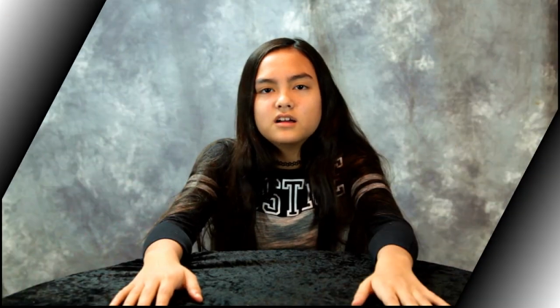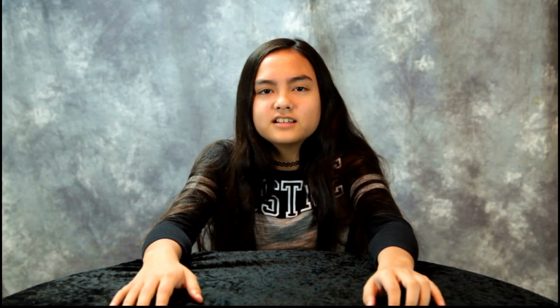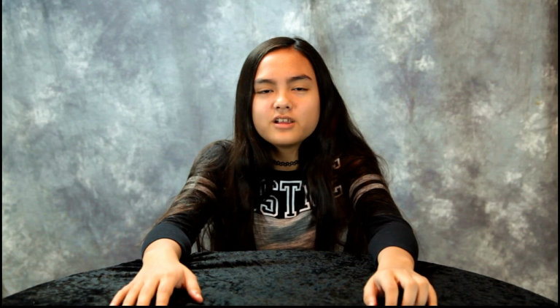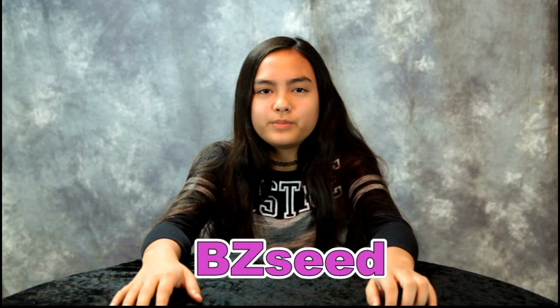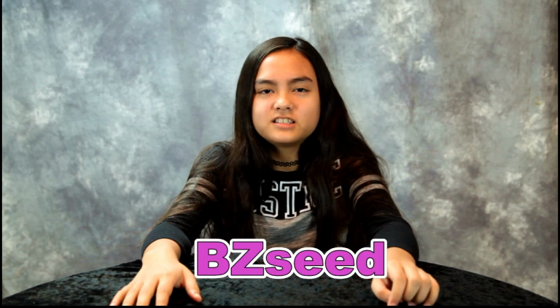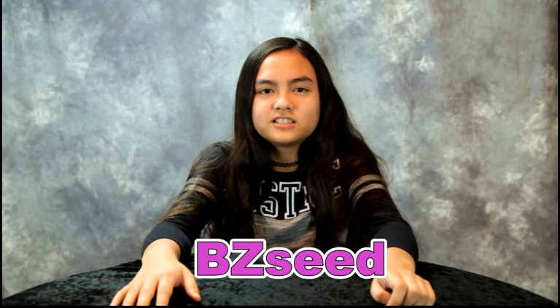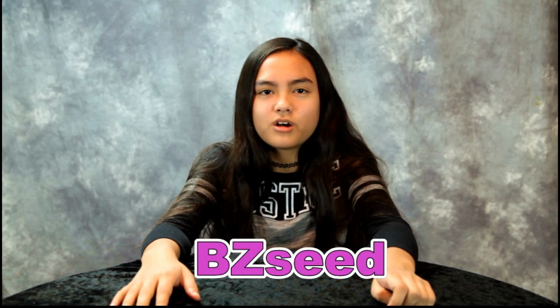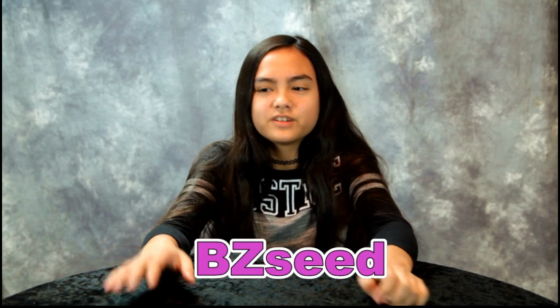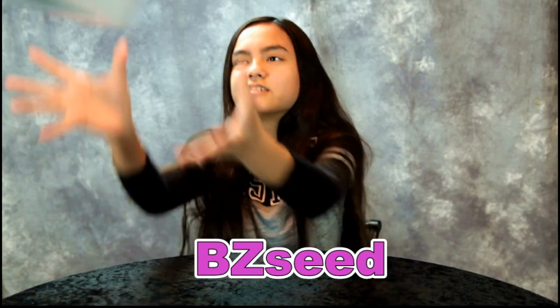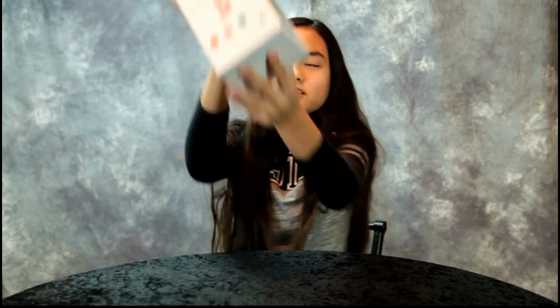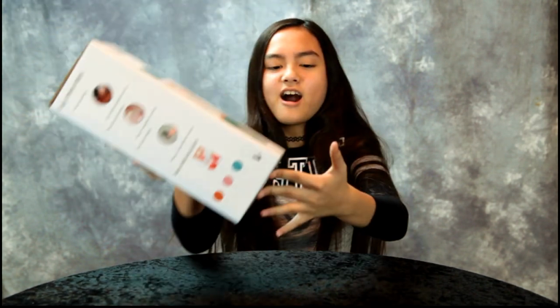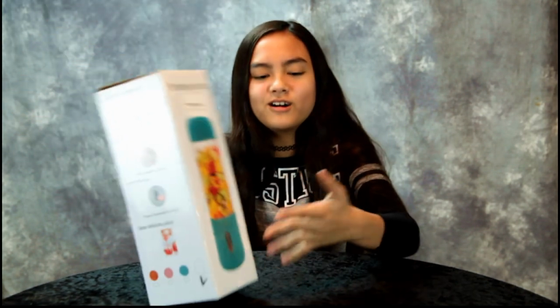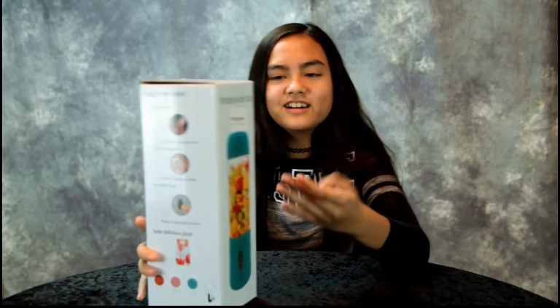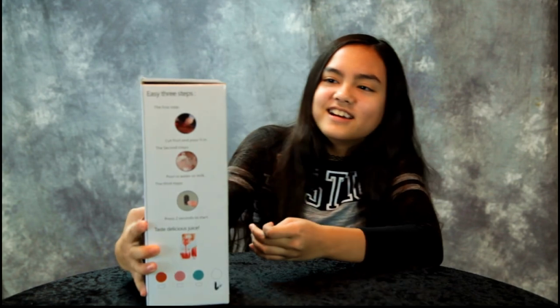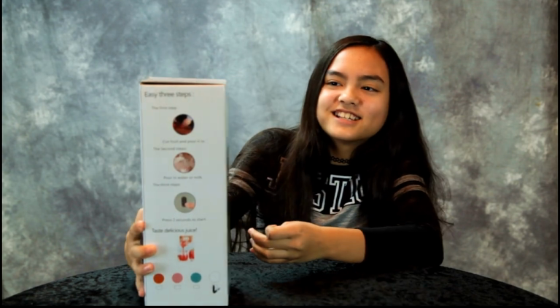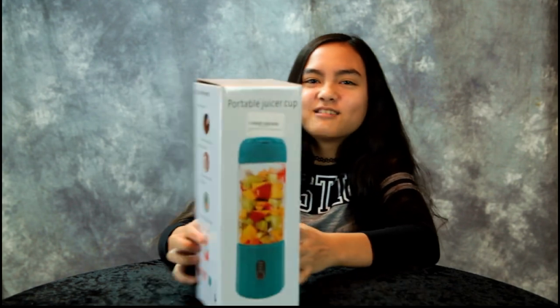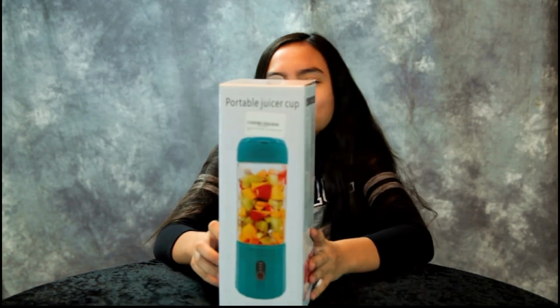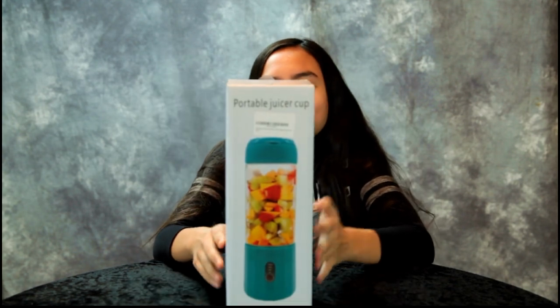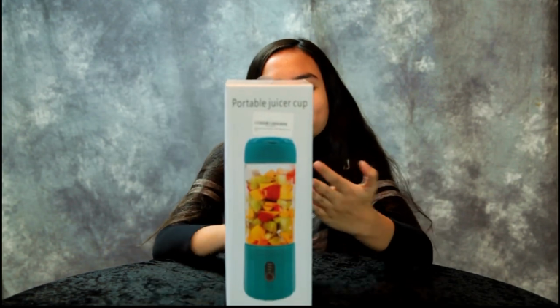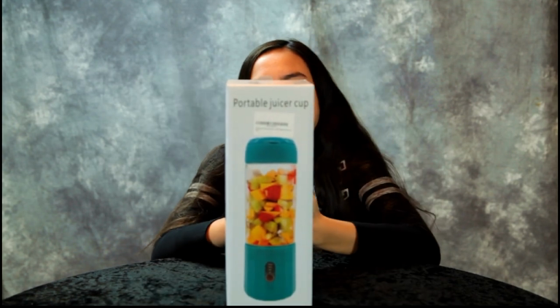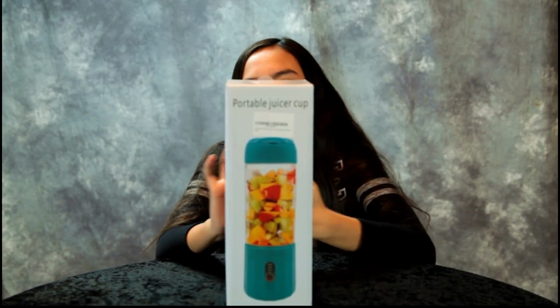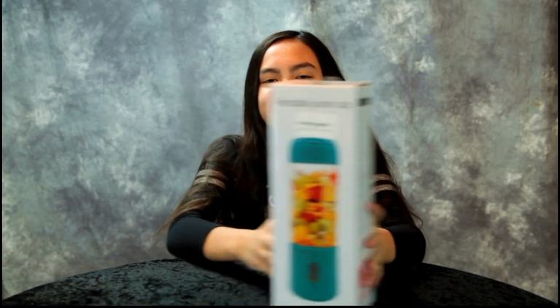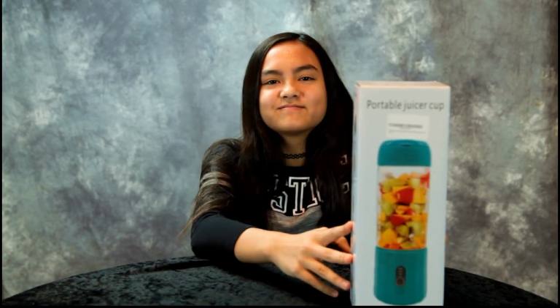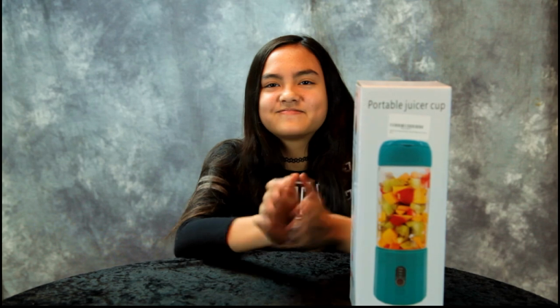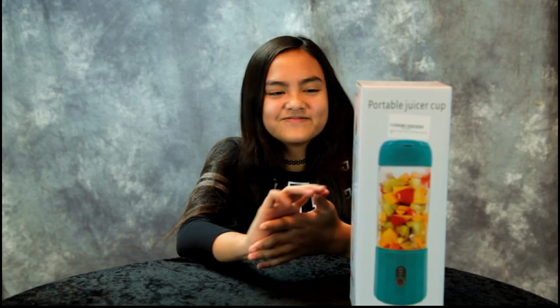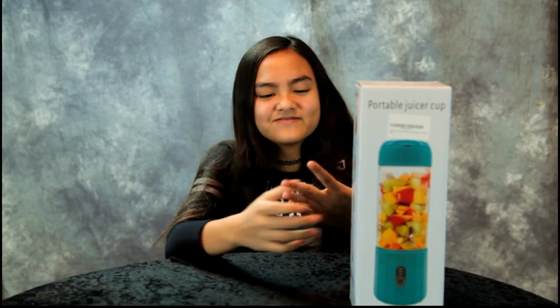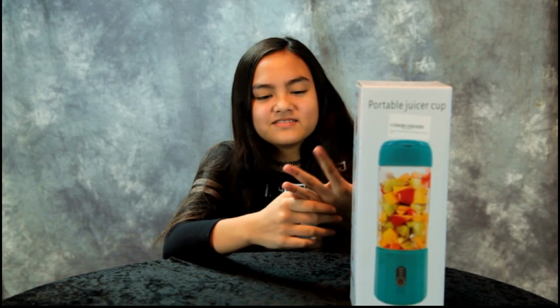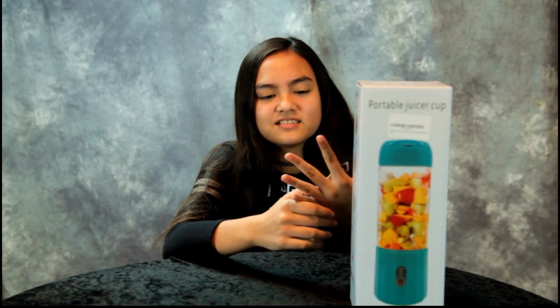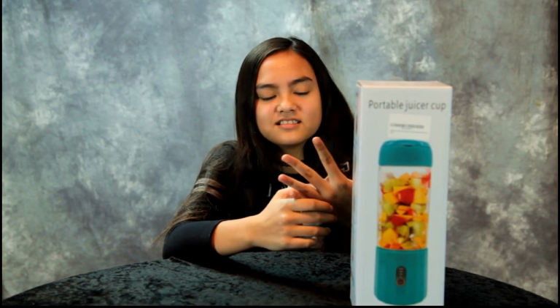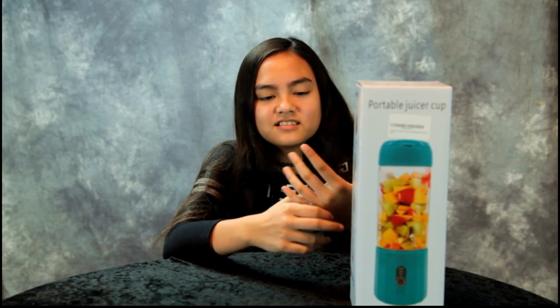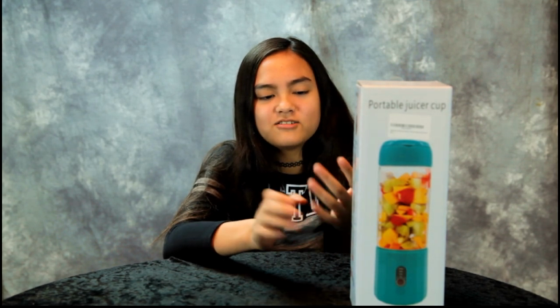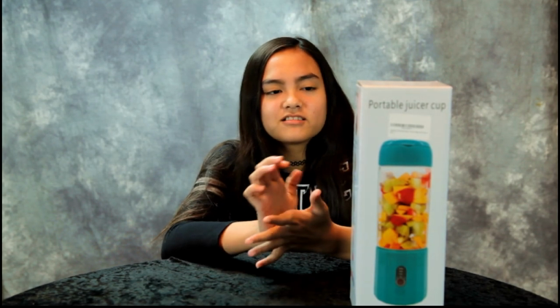A company called BZ Seed sent us a product review — it's a portable juicer cup, your own personal blender. Why don't you open it up?